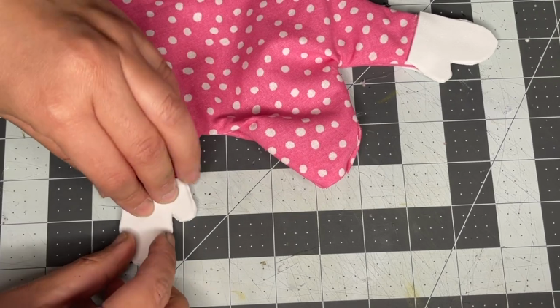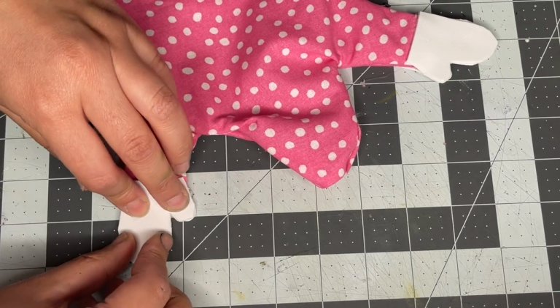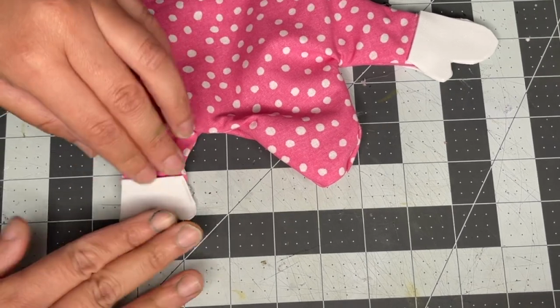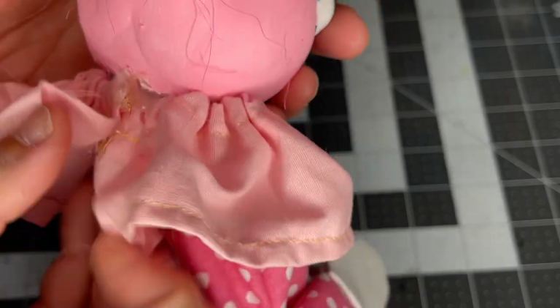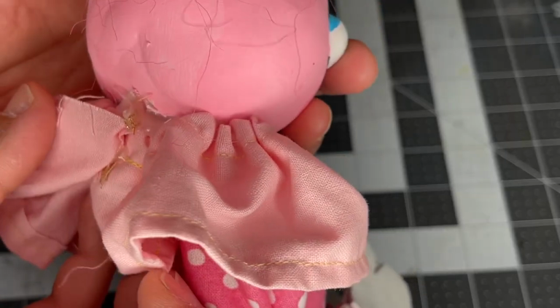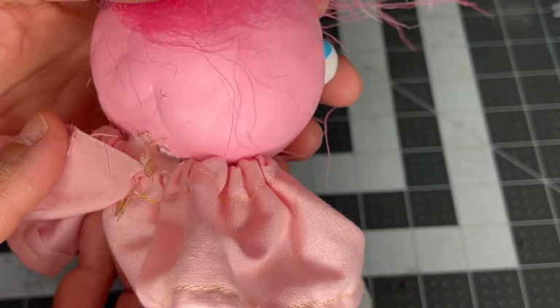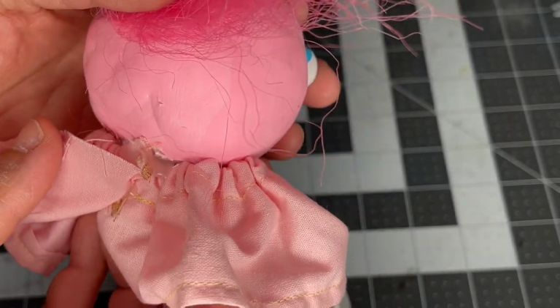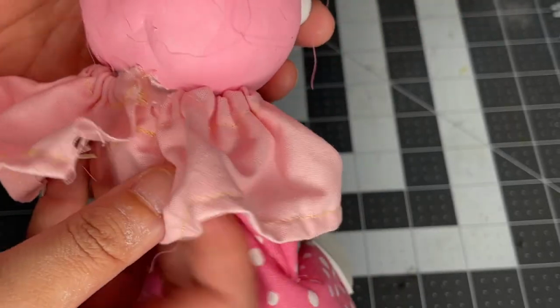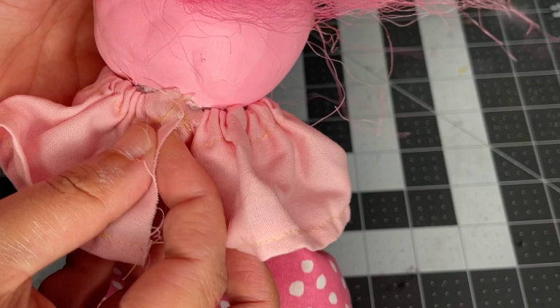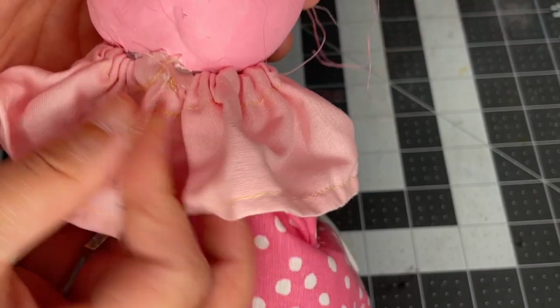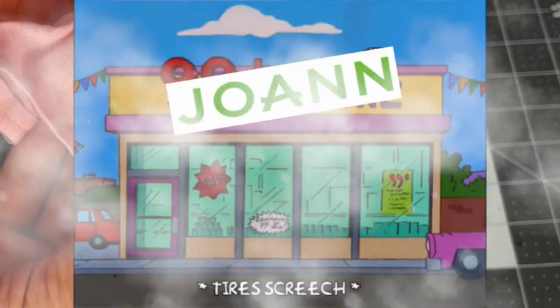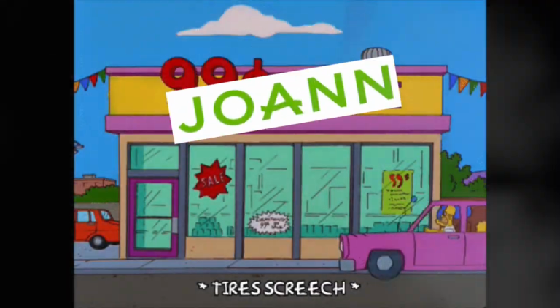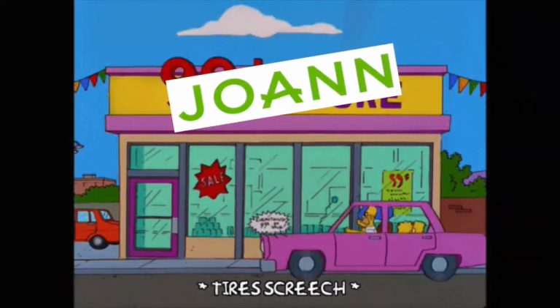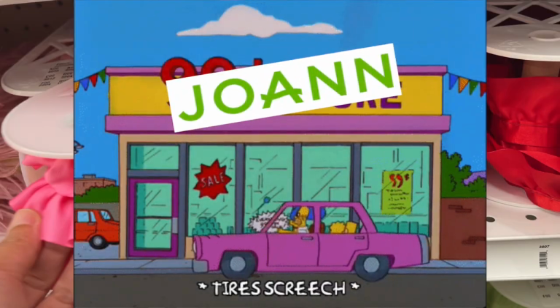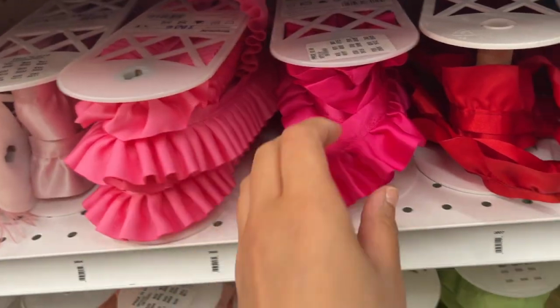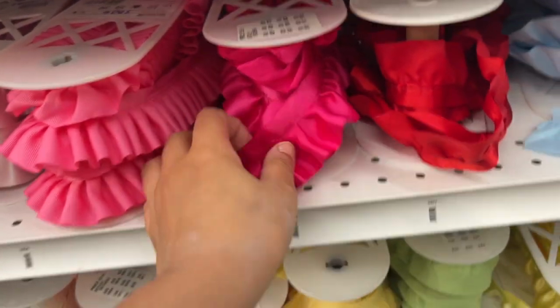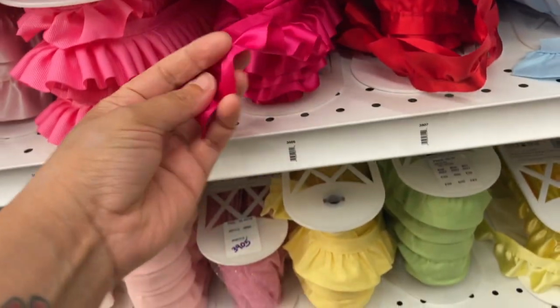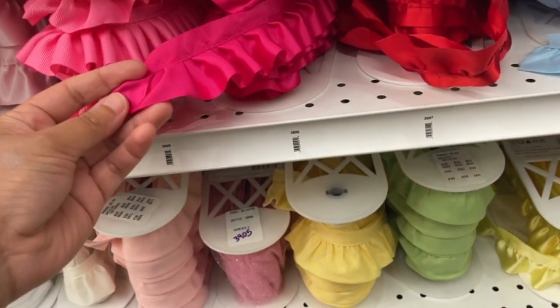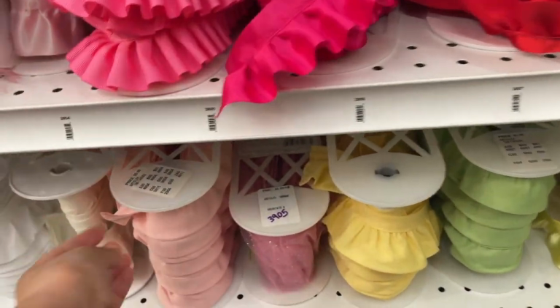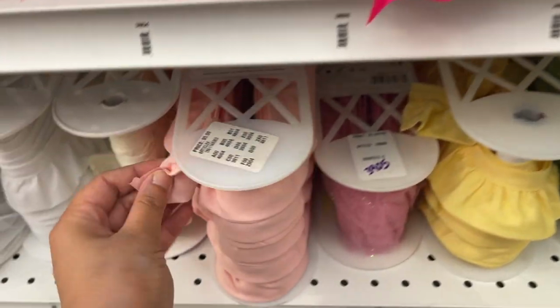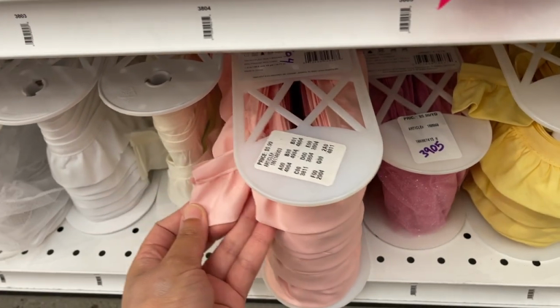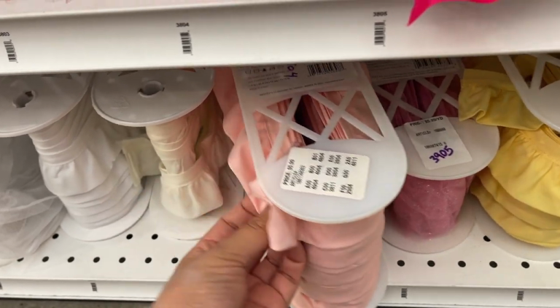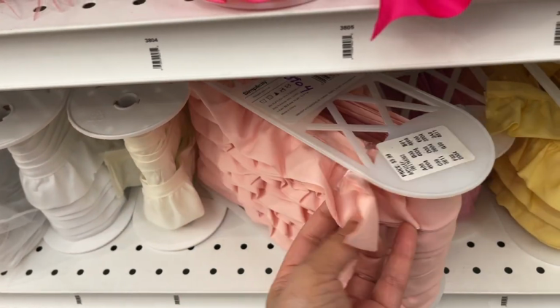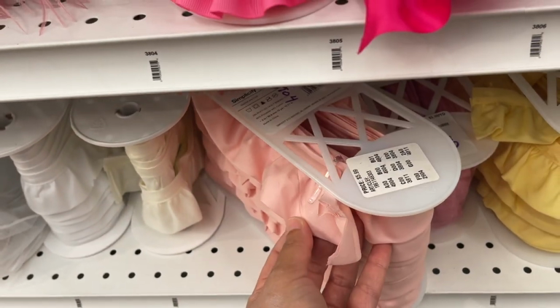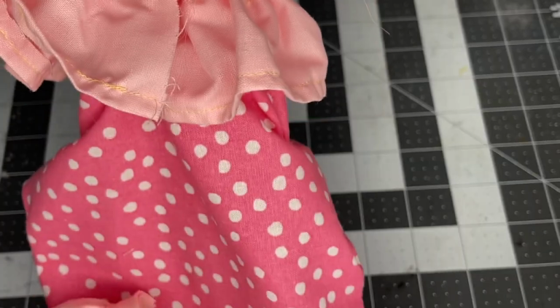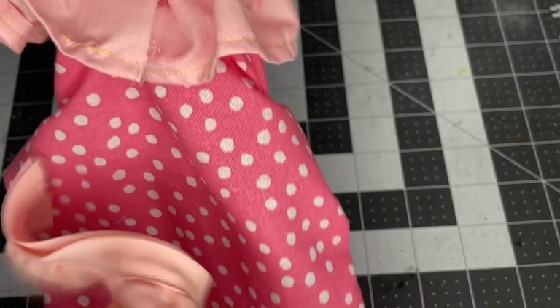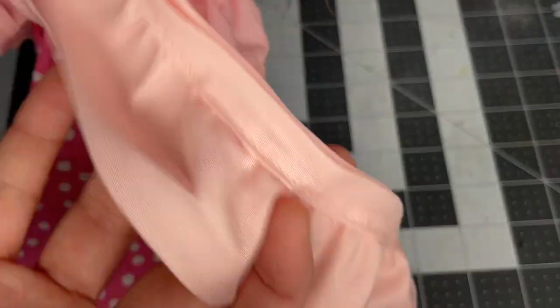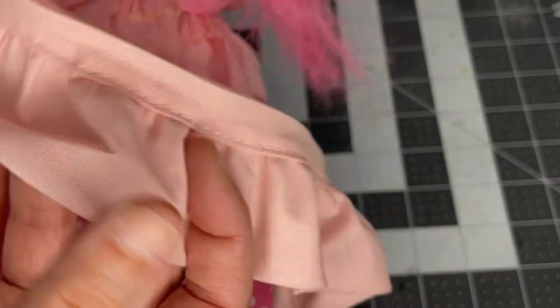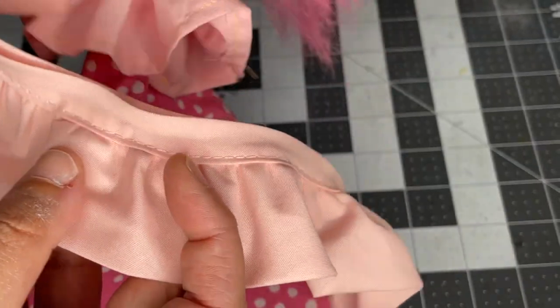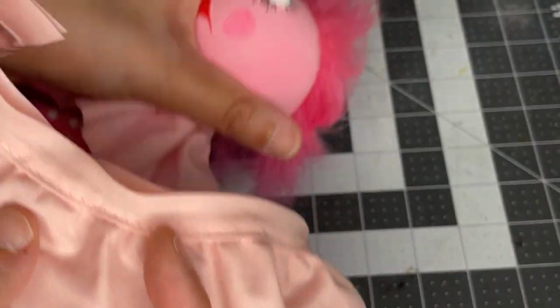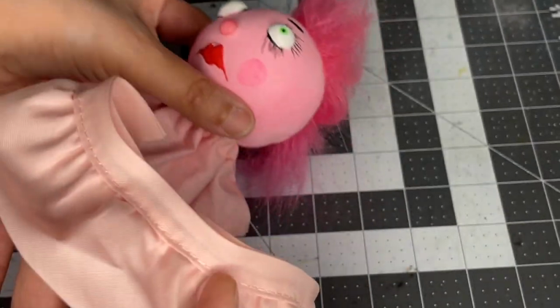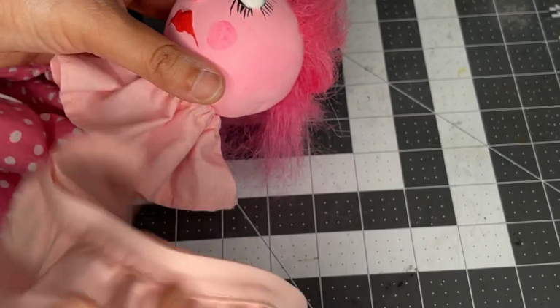The collar was sewn together and a ribbon fed through at the top to create the ruffling, but here's an alternative. Back at Joann's, you can find all kinds of options that are already ruffled, and you can get a small amount cut for super cheap. Here I got a quarter yard and it only cost me a buck fifty.